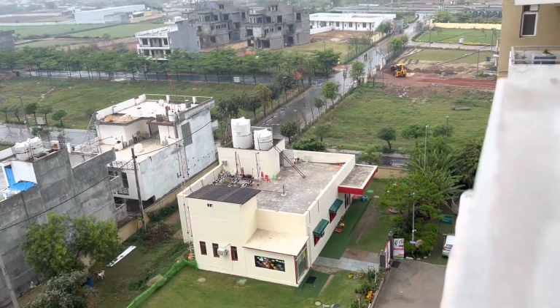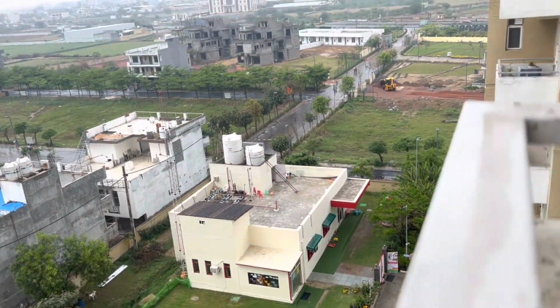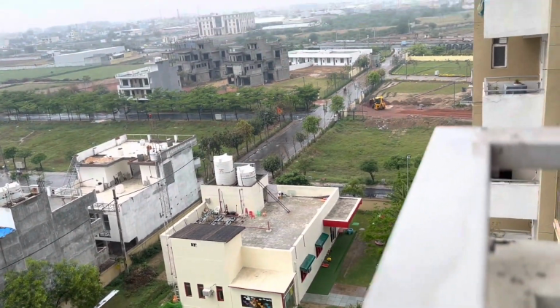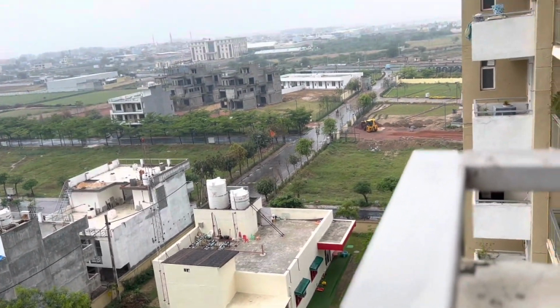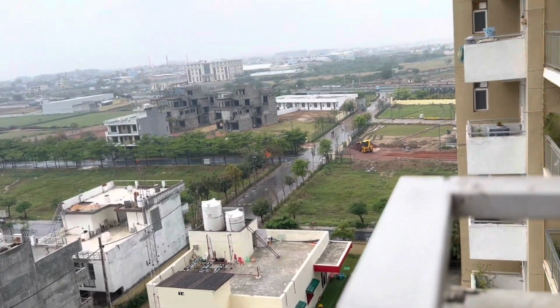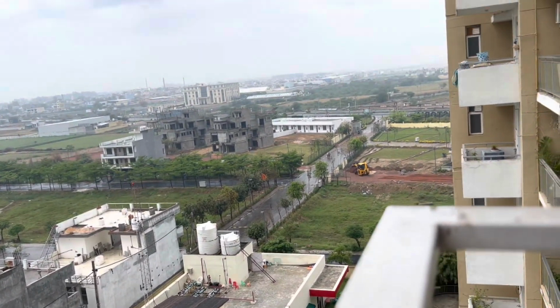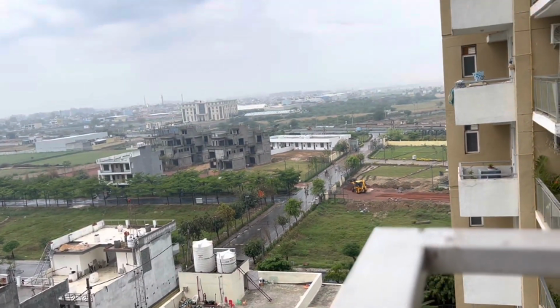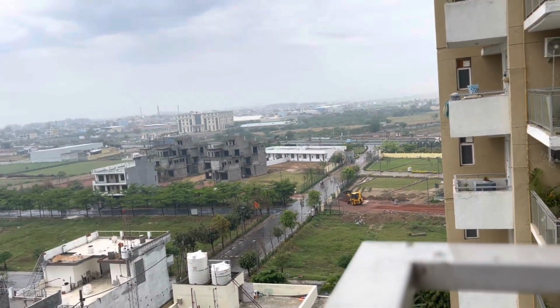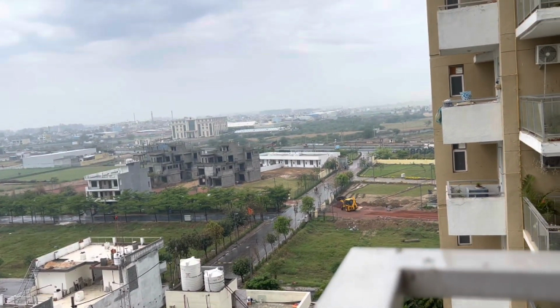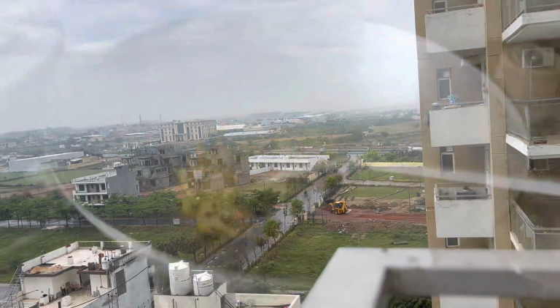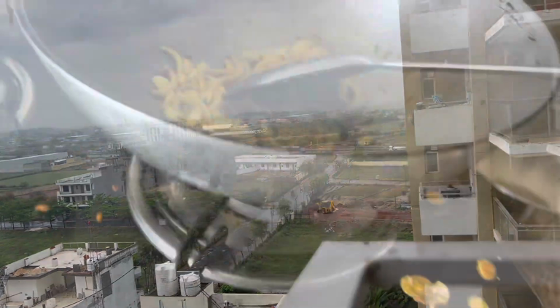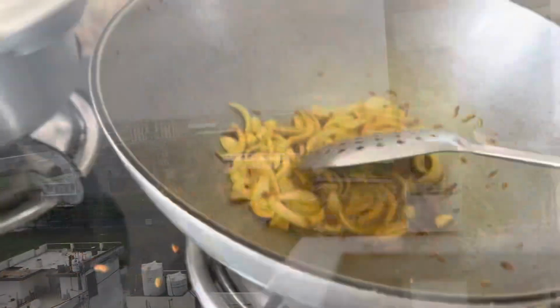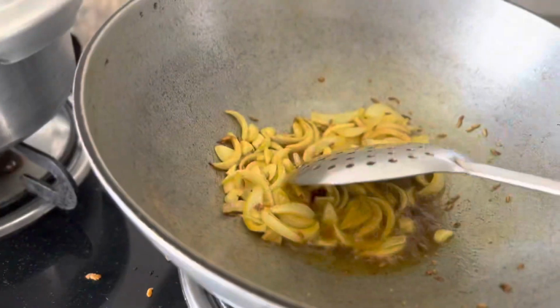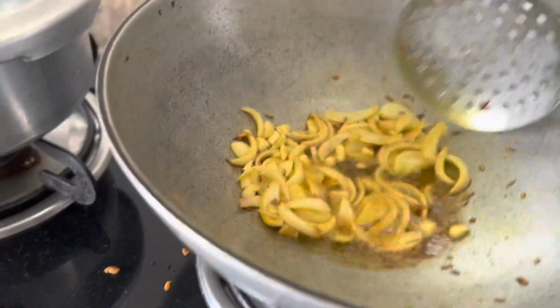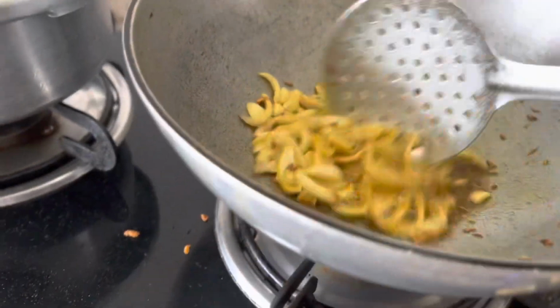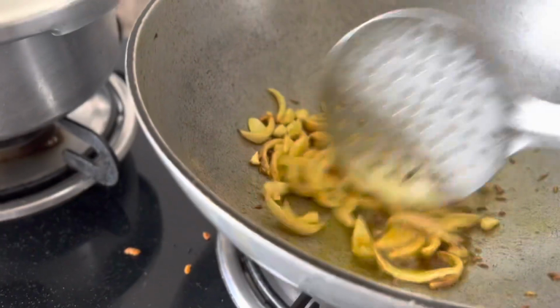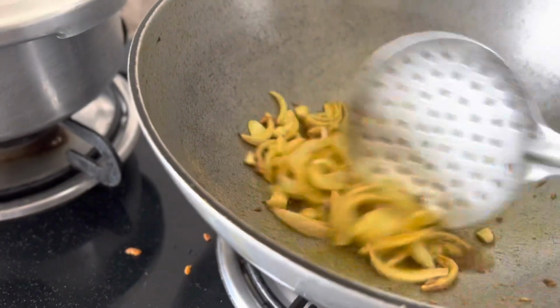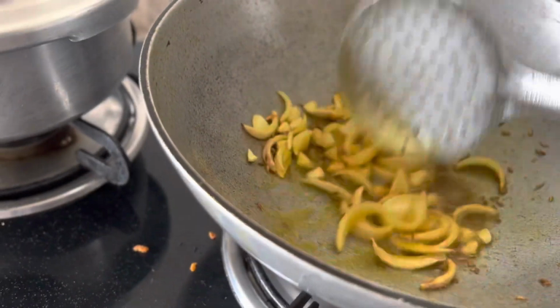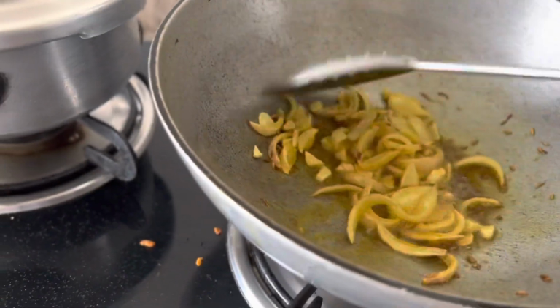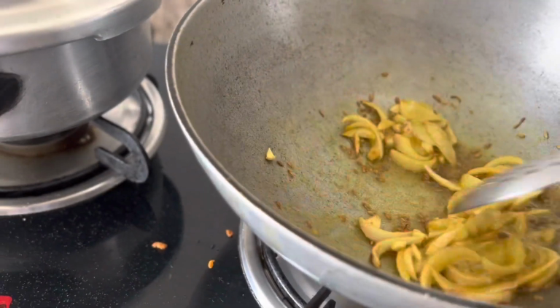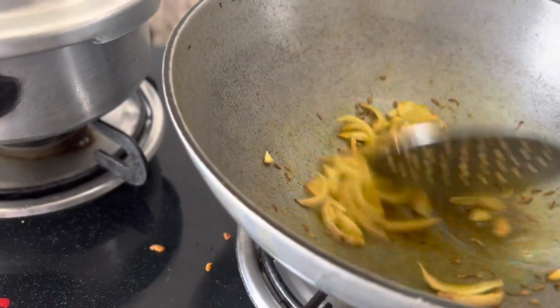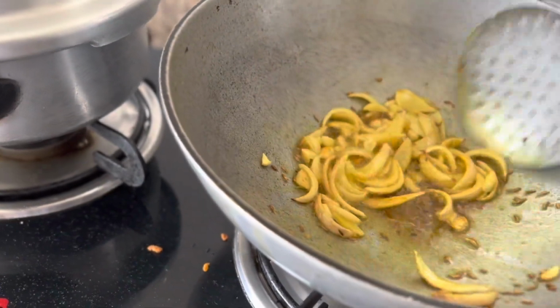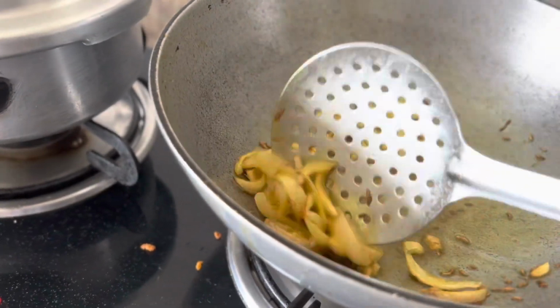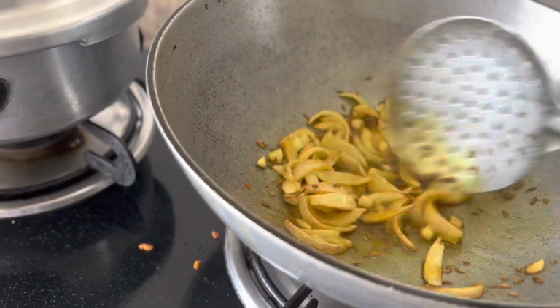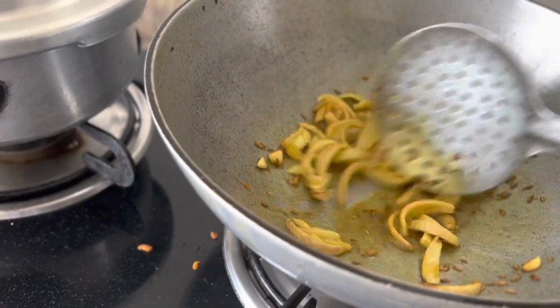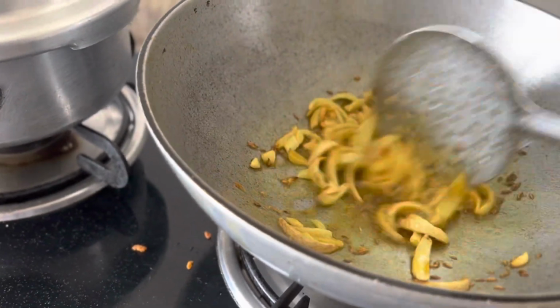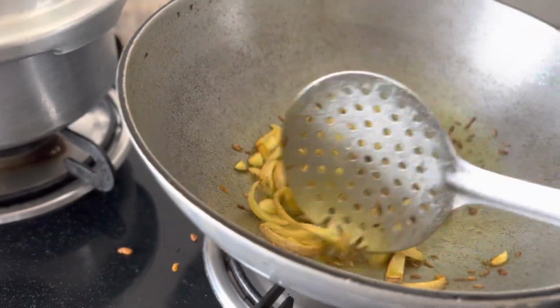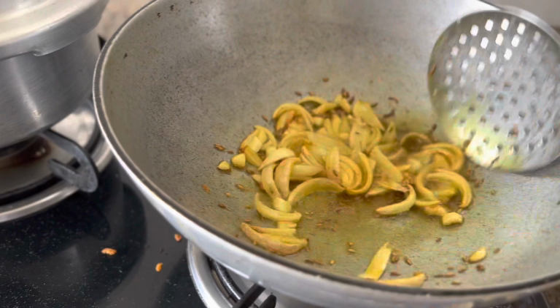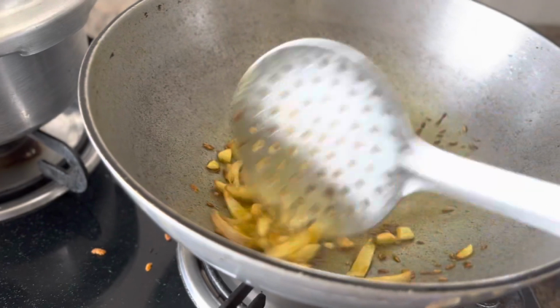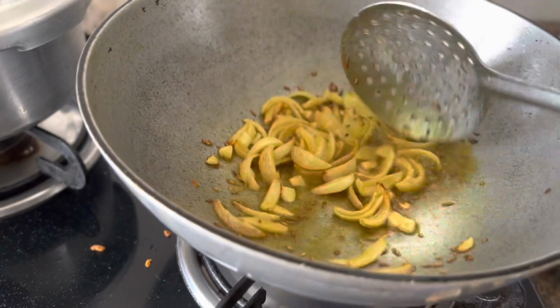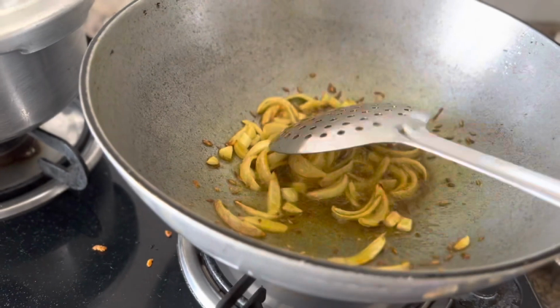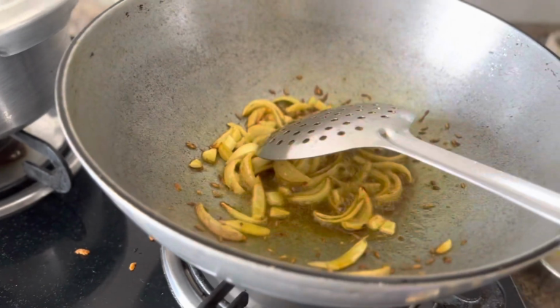I have started with the vegetables. We have started making the noodles.